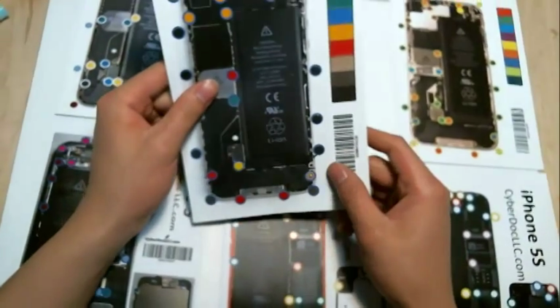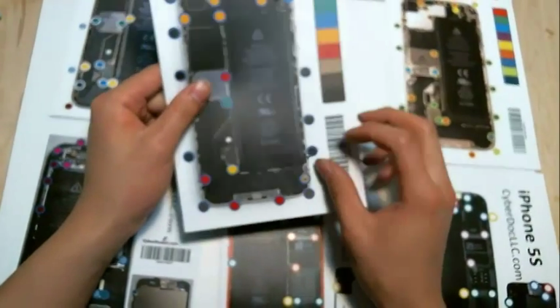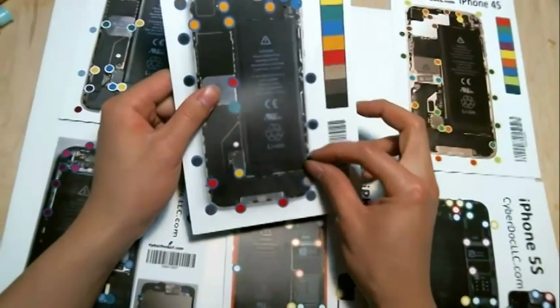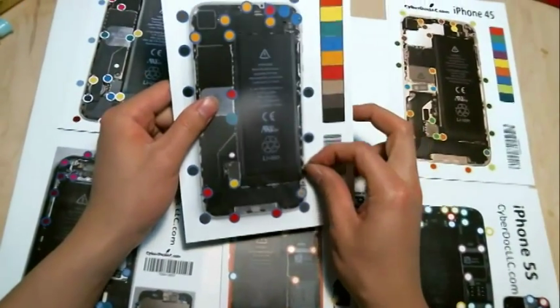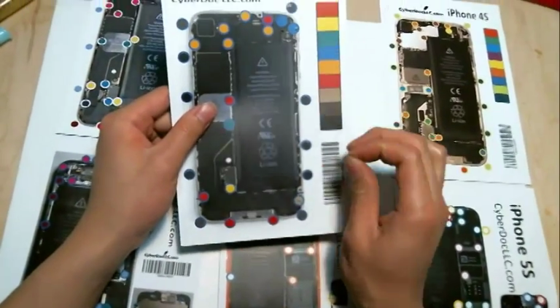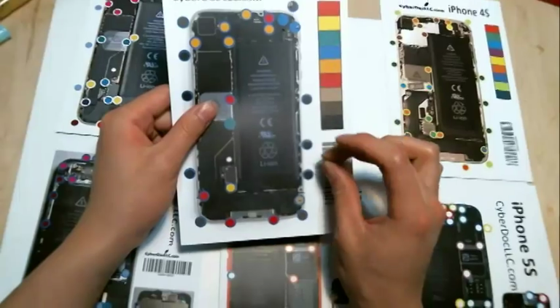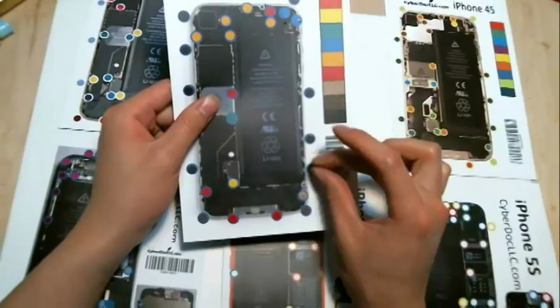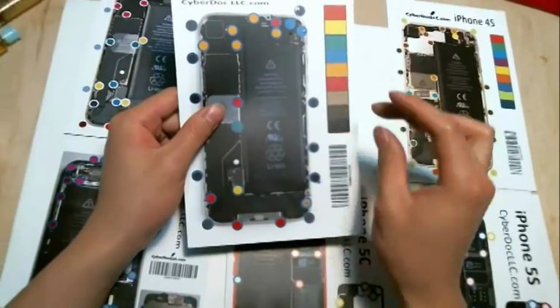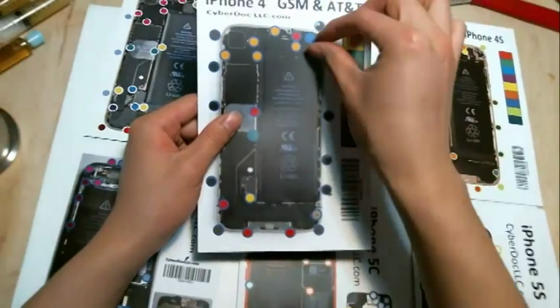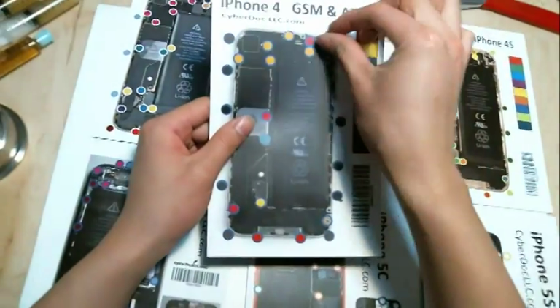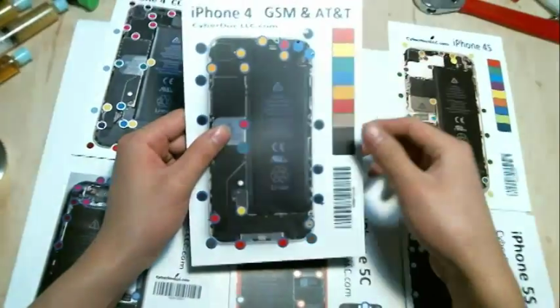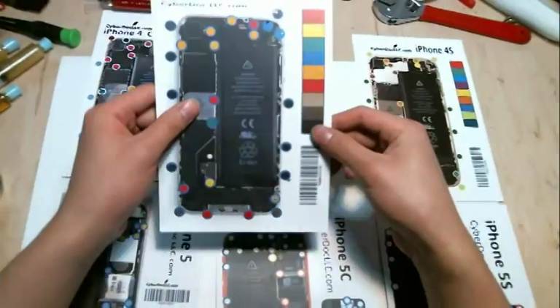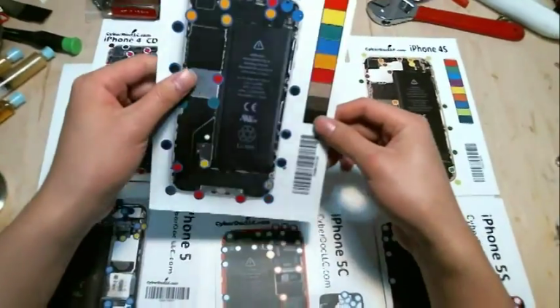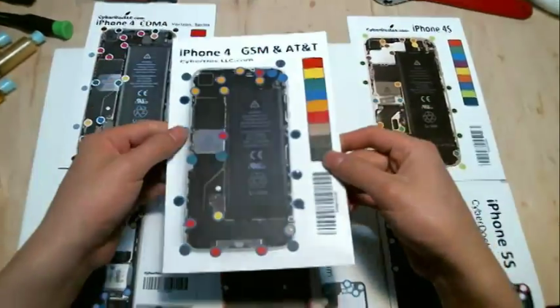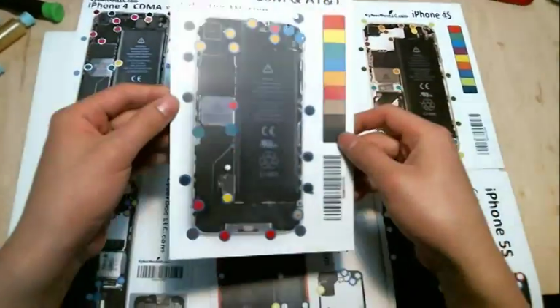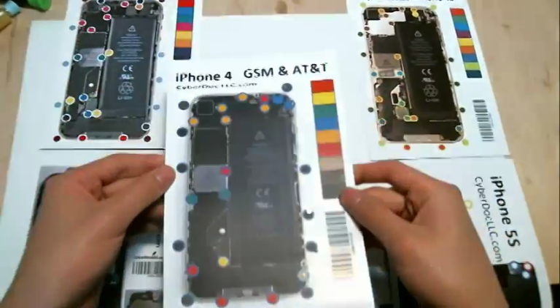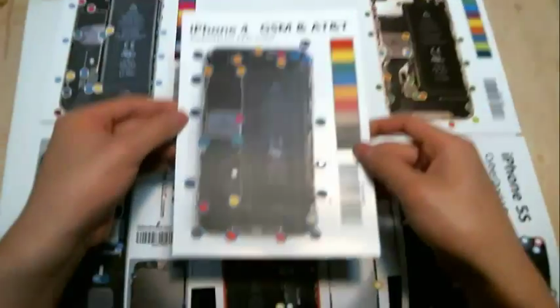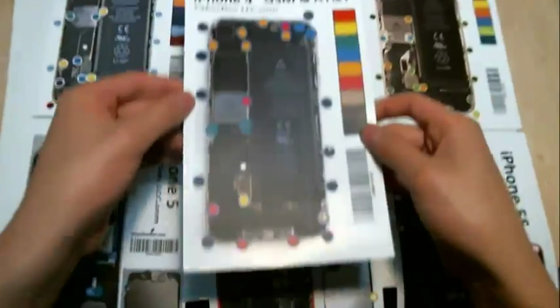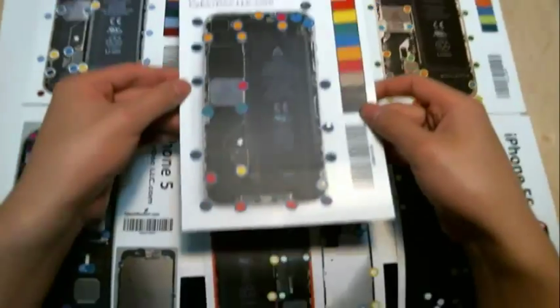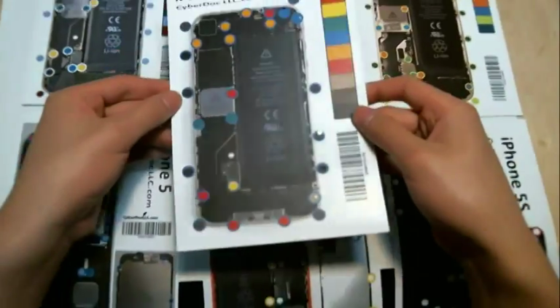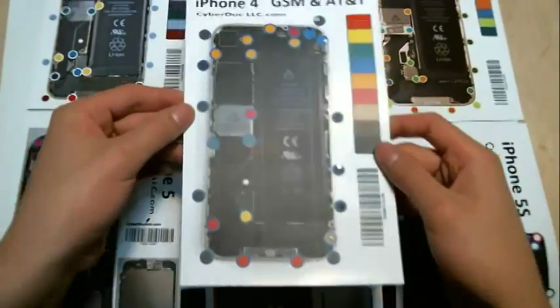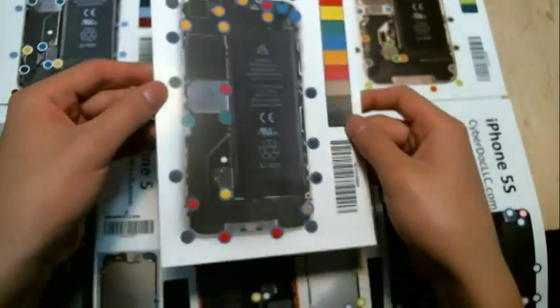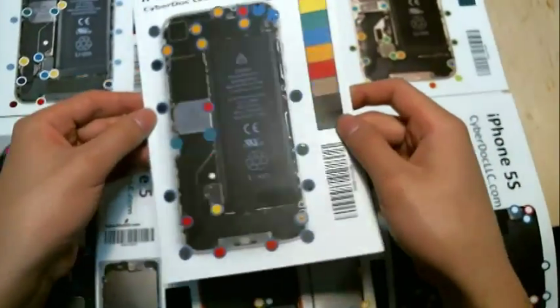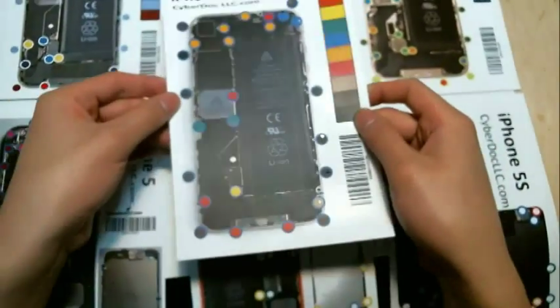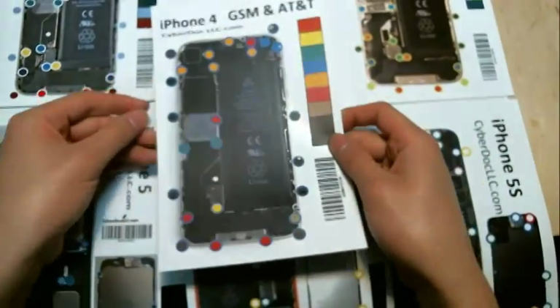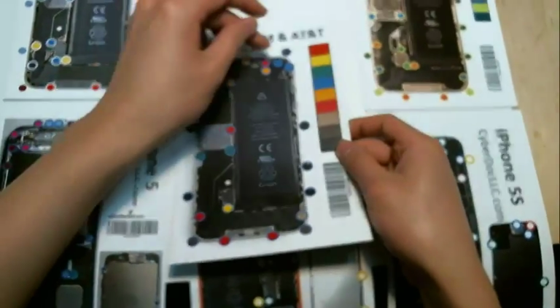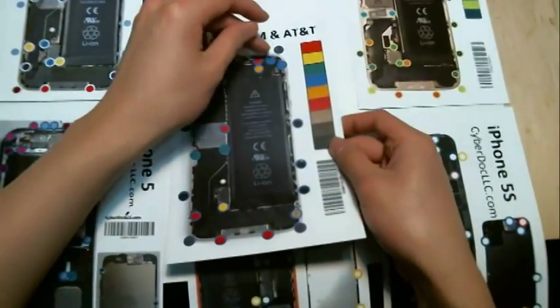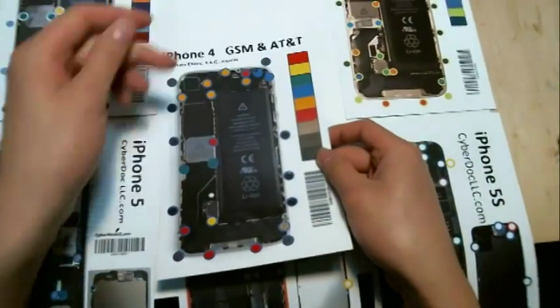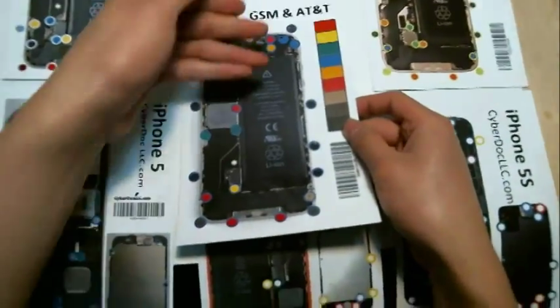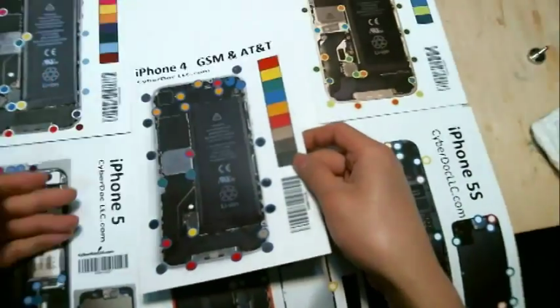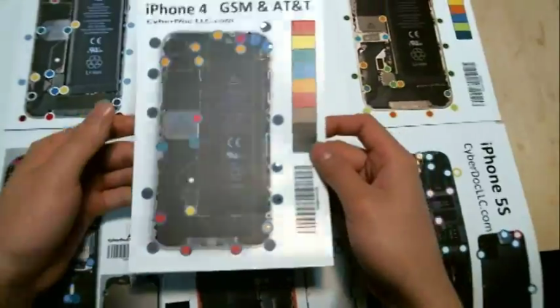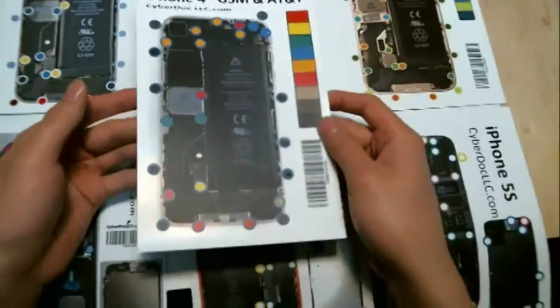You can buy all of this from CyberDoc.ilc.com. The great thing about this is that it keeps the screw in place so you don't lose it, and it also shows you exactly where to put each screw back respectively.